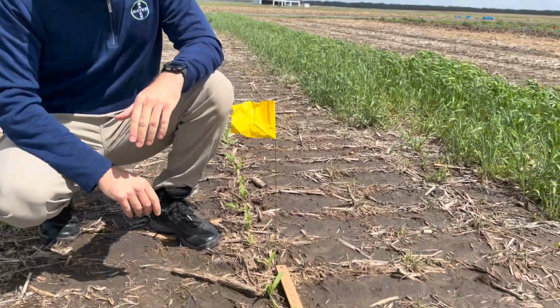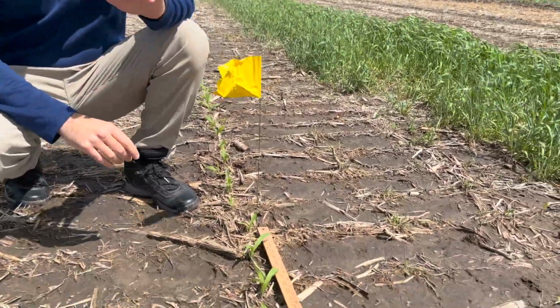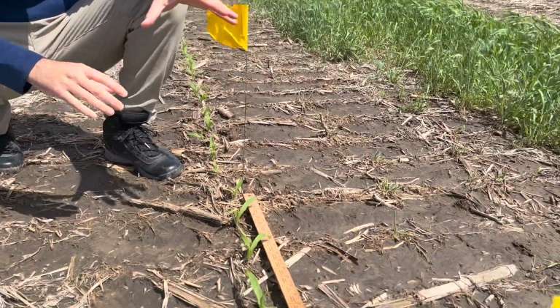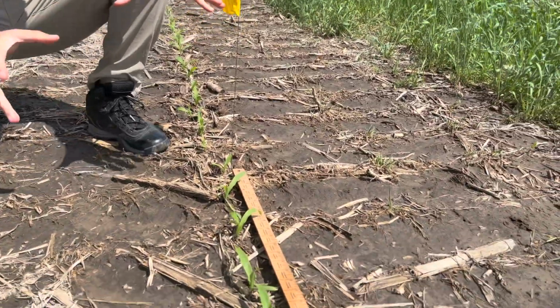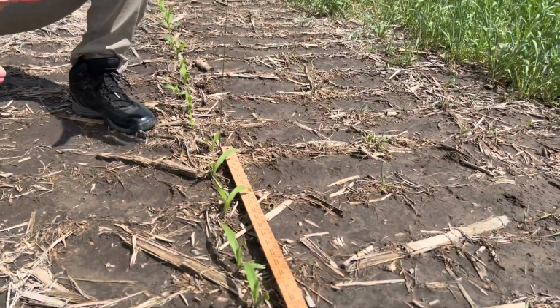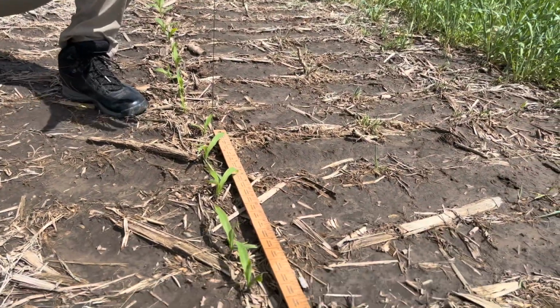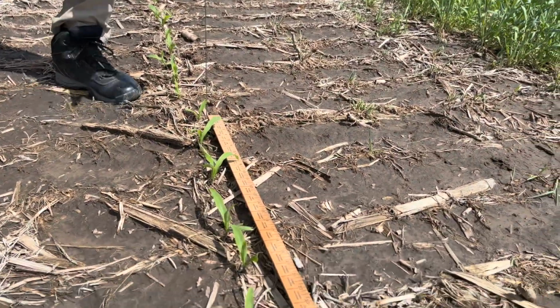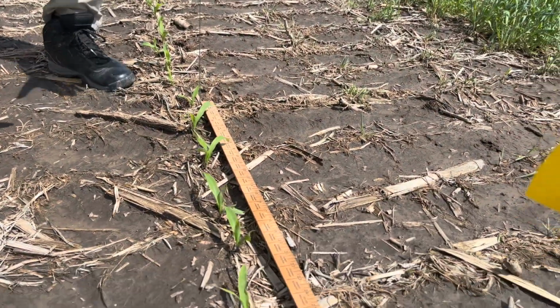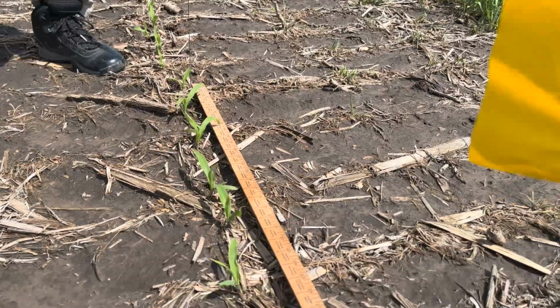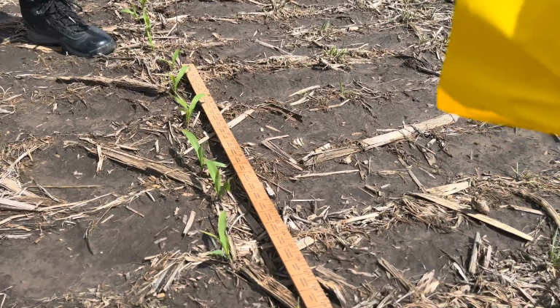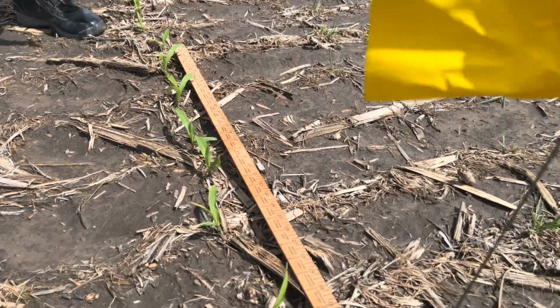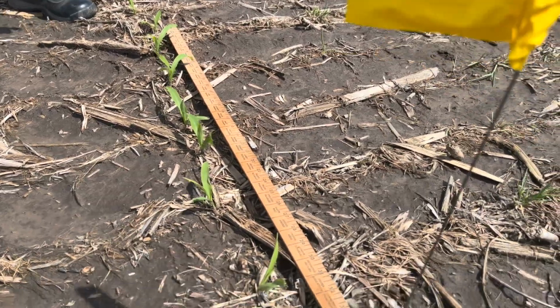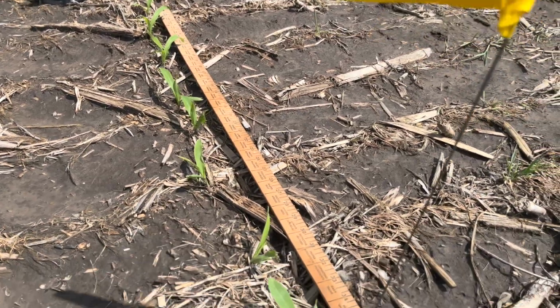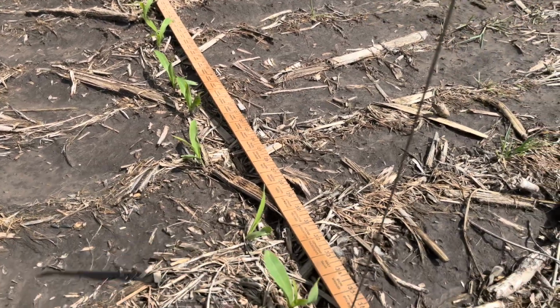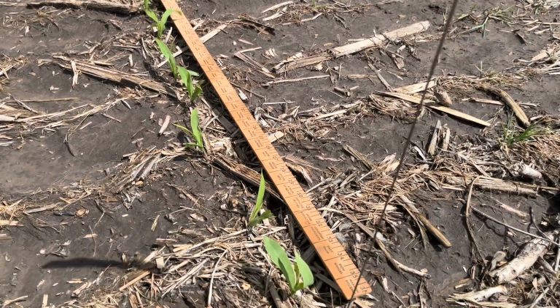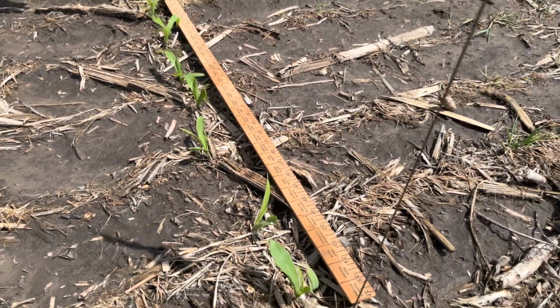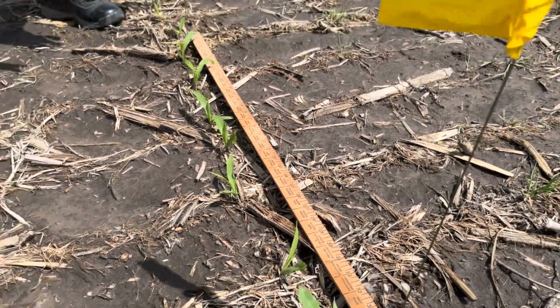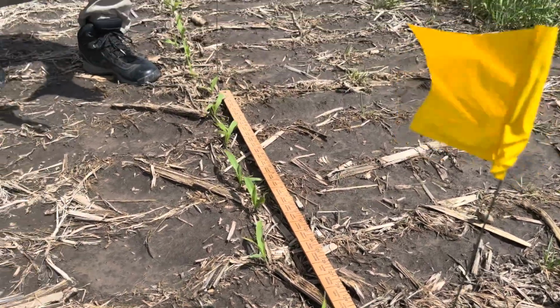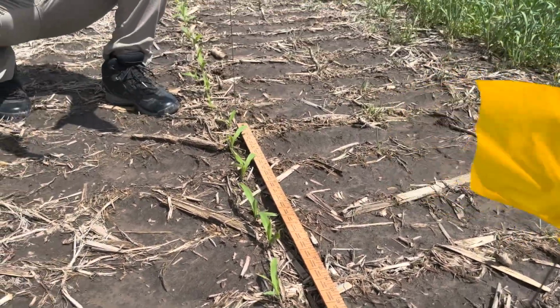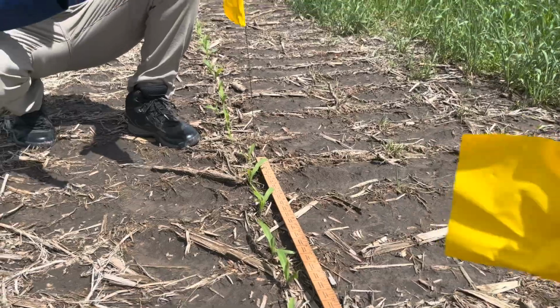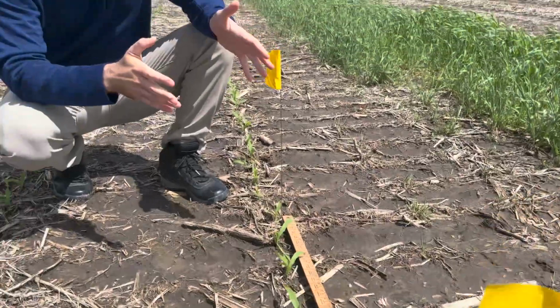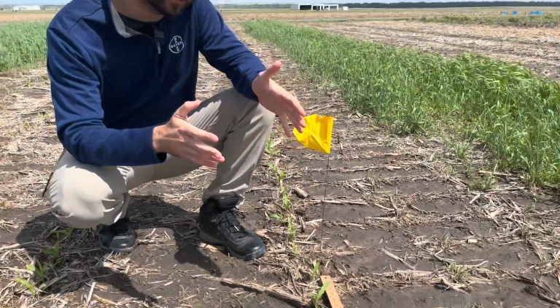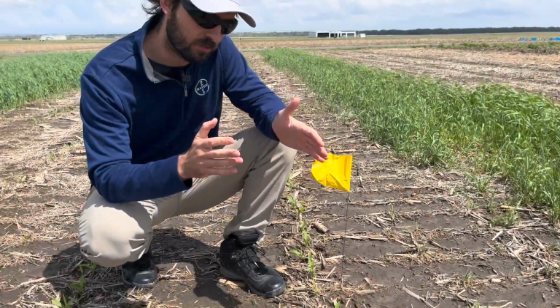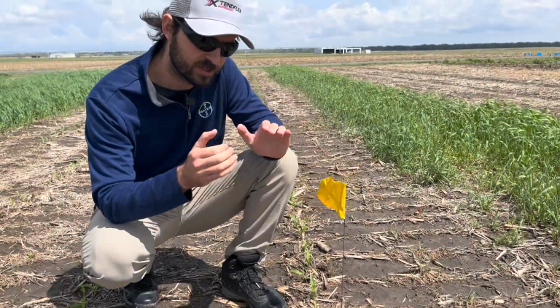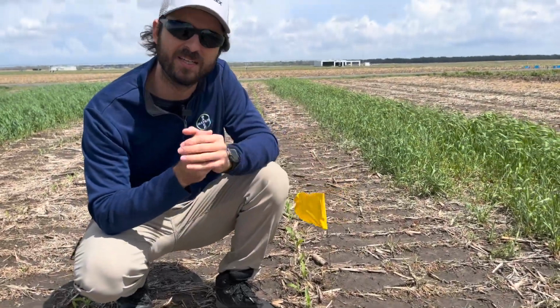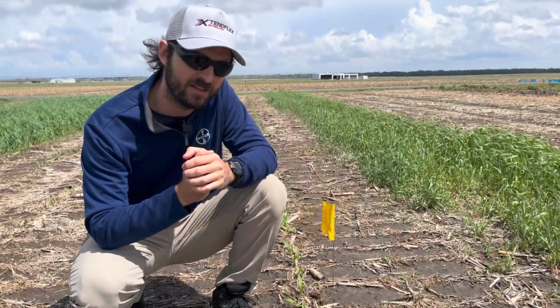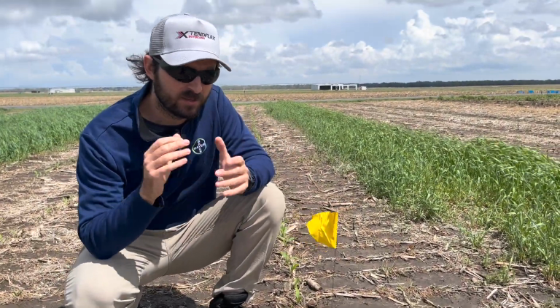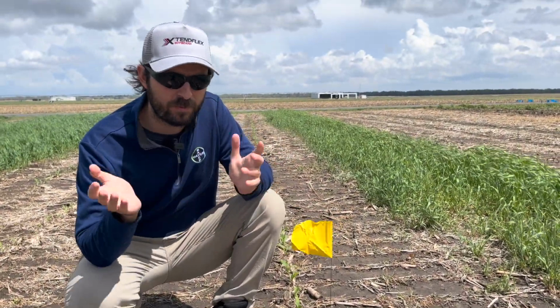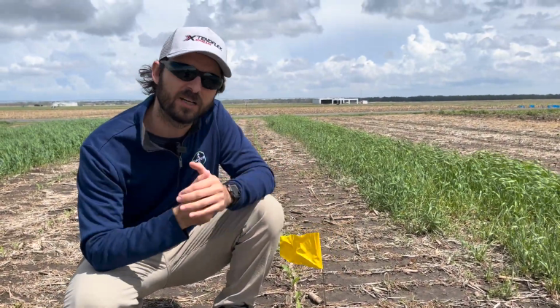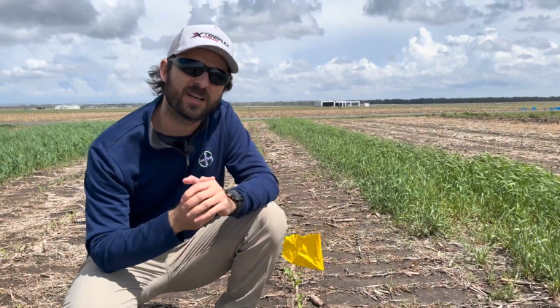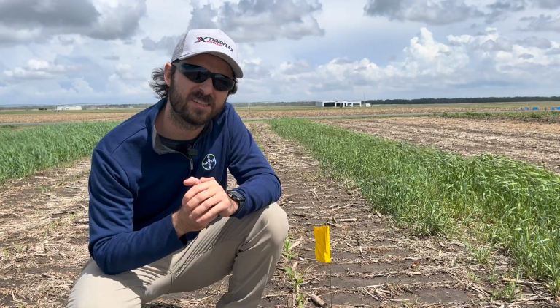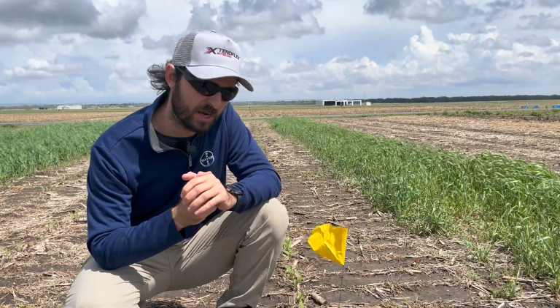At this first stop we are looking at a no-till situation. This corn was planted on April 12th — our first planting date — with about 34,000 seeds per acre.